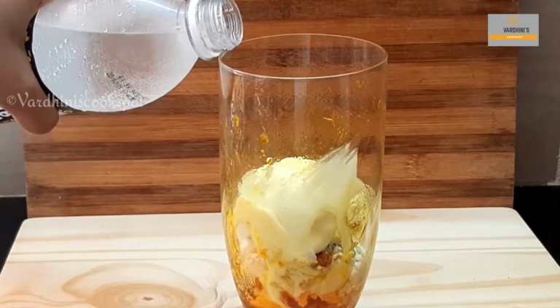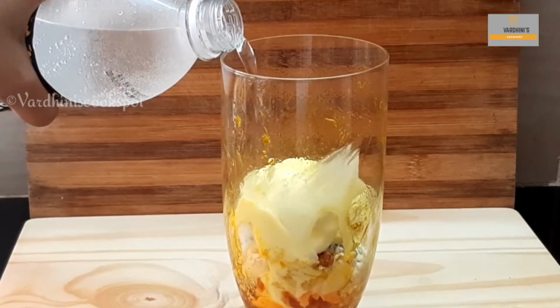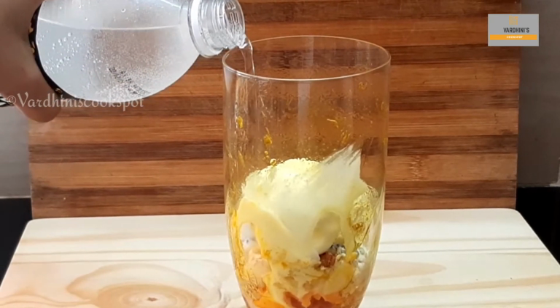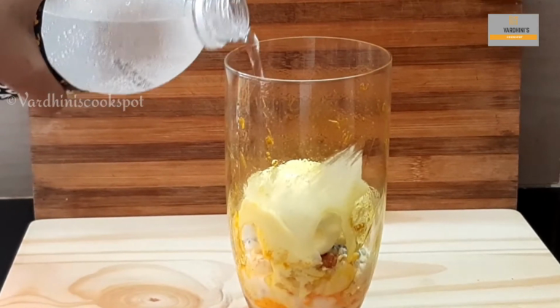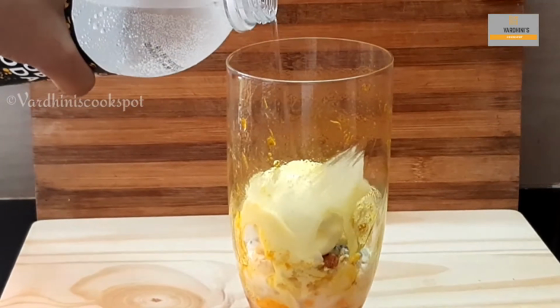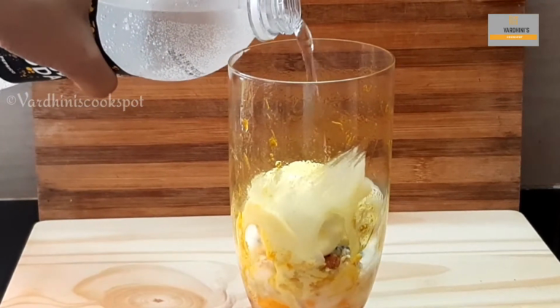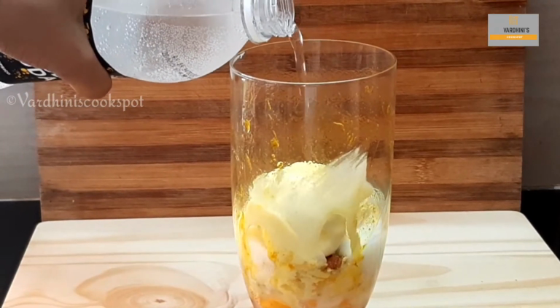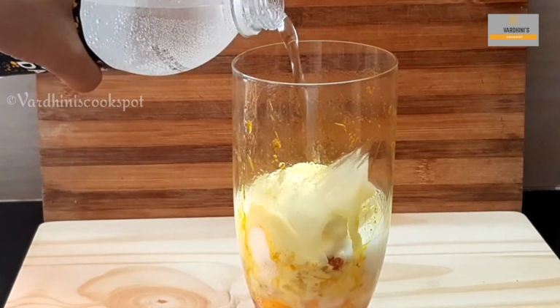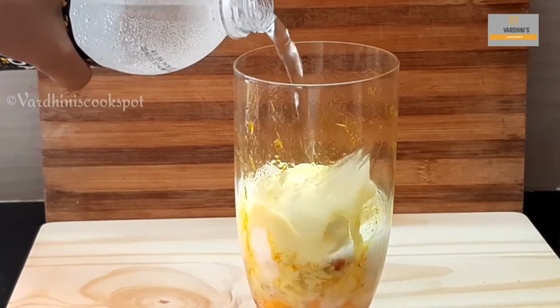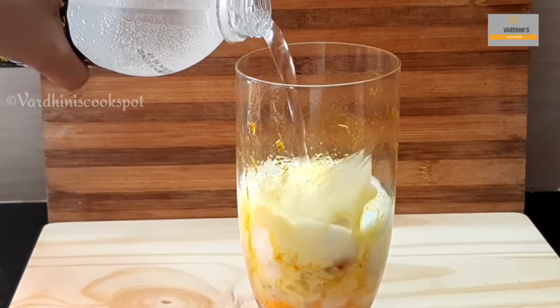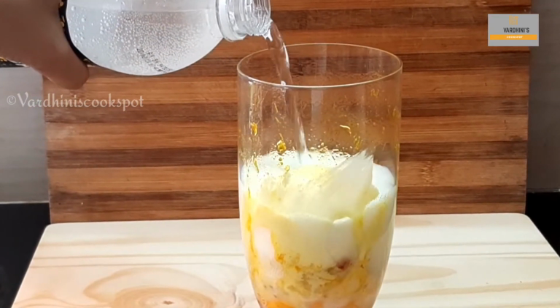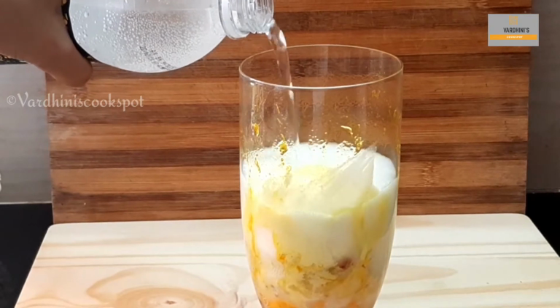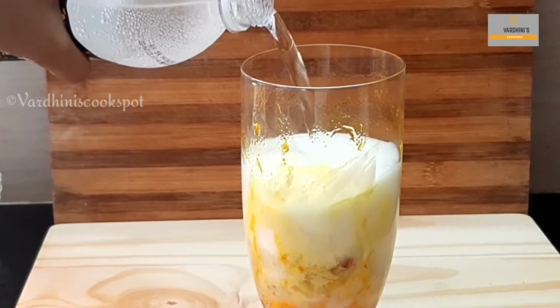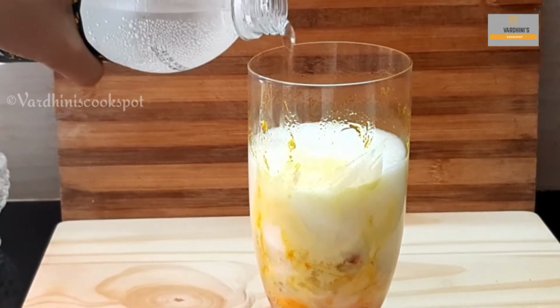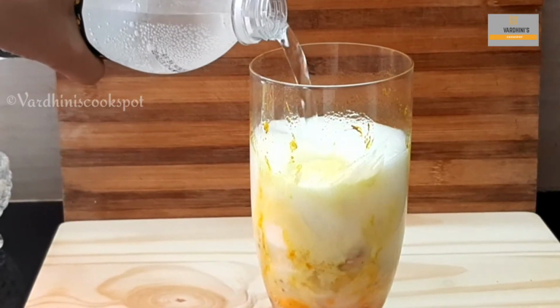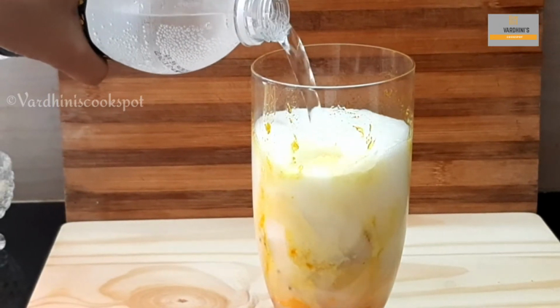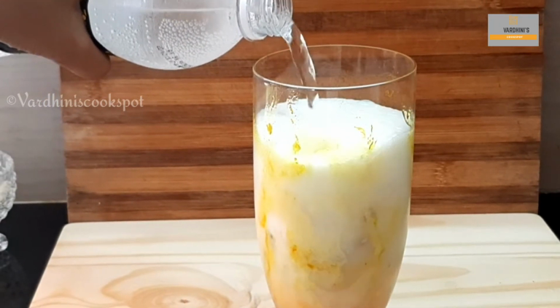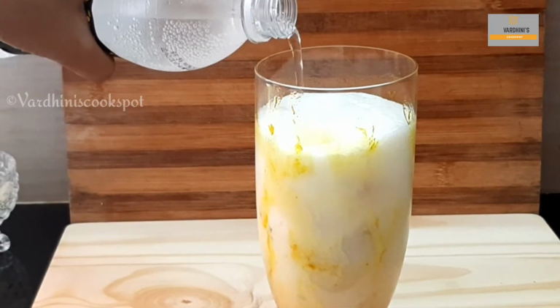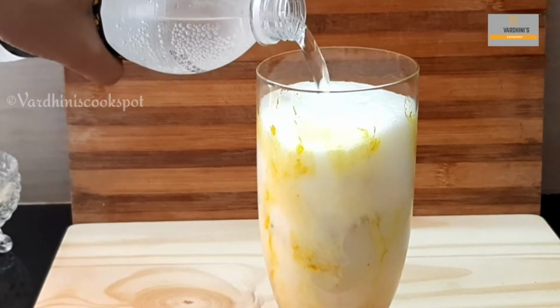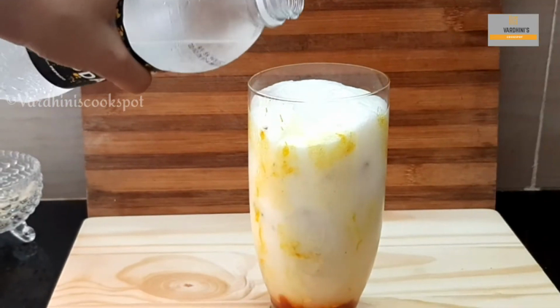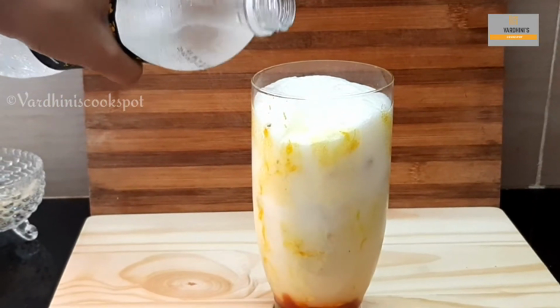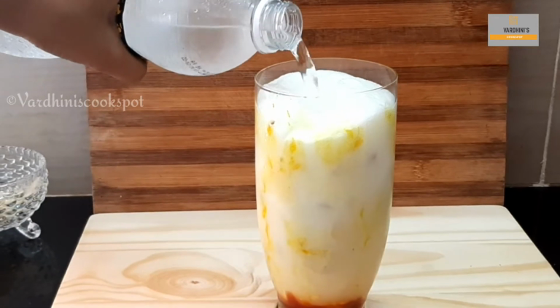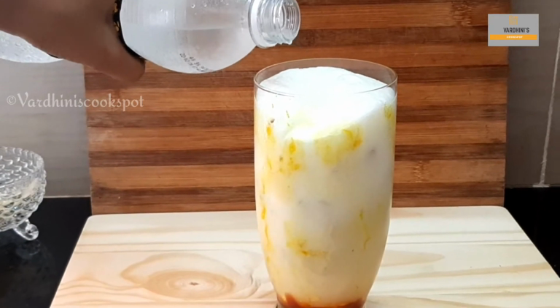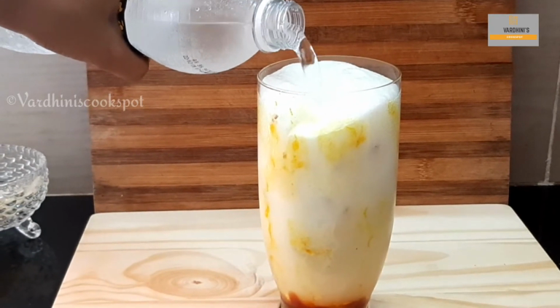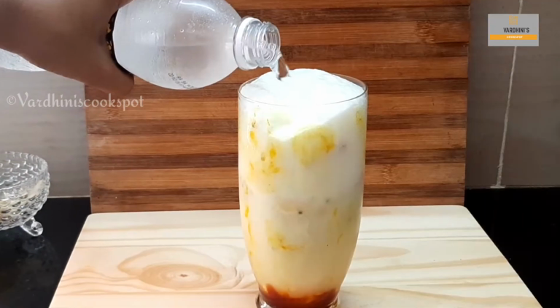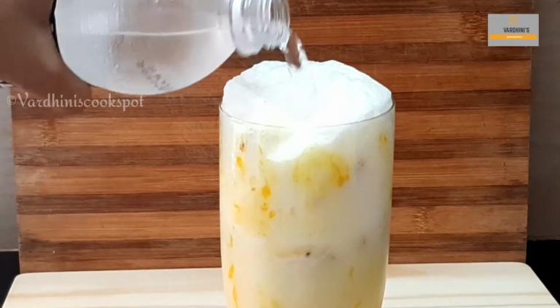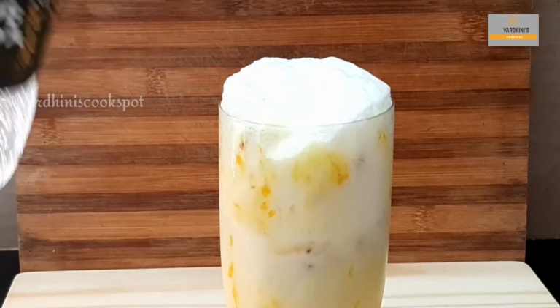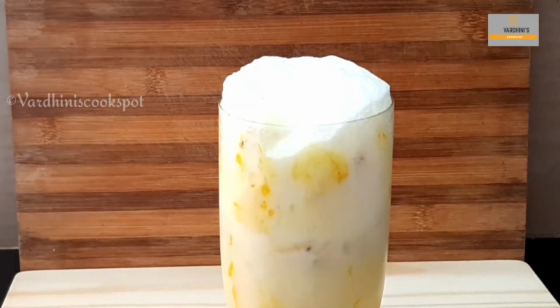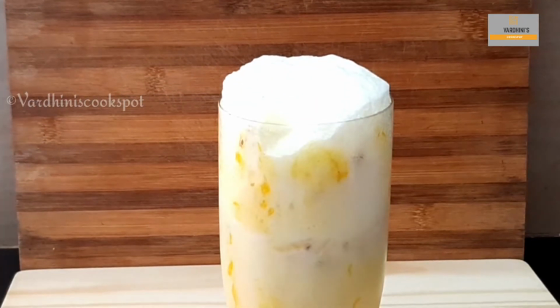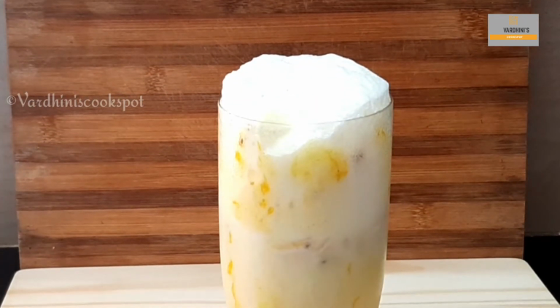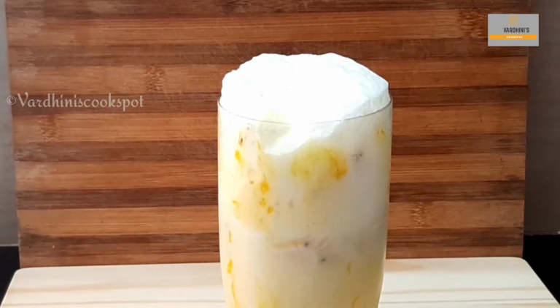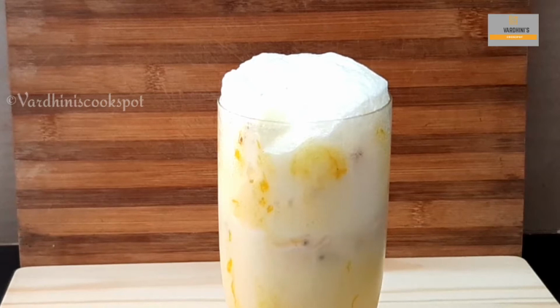Now here comes the magic — gently pour in the soda and you will see the ice cream floating to the top of the glass, and hence it's called mango ice cream float. Do show this to your kids while making and they'll definitely enjoy it.